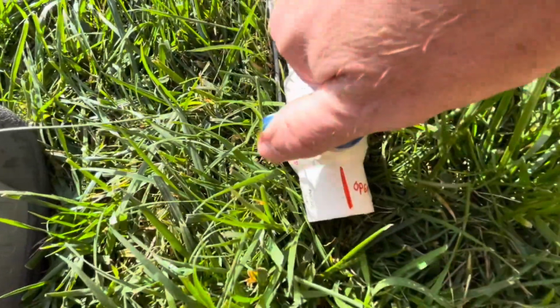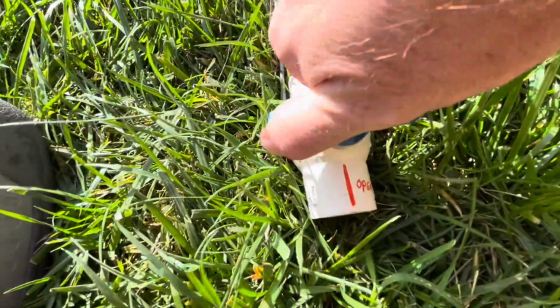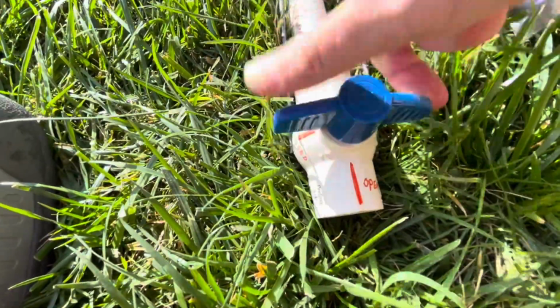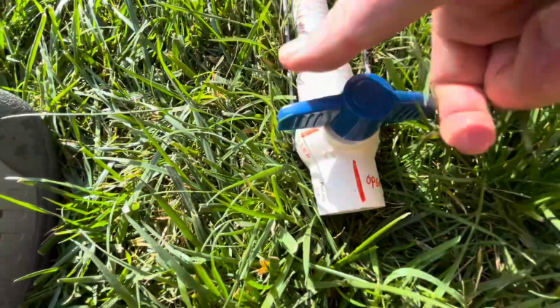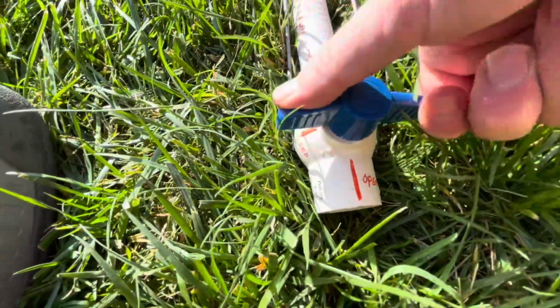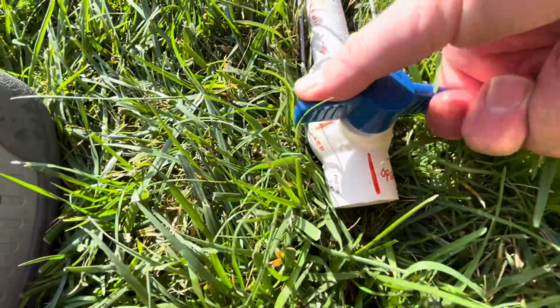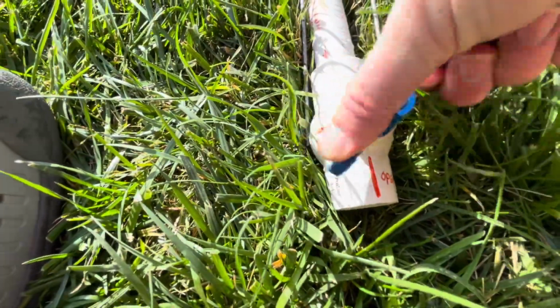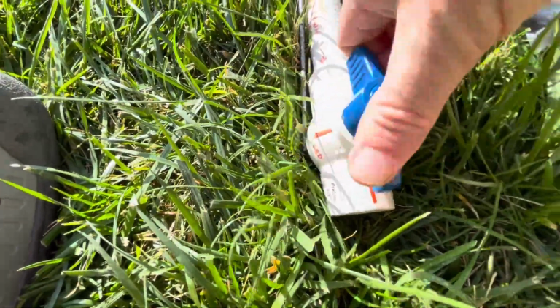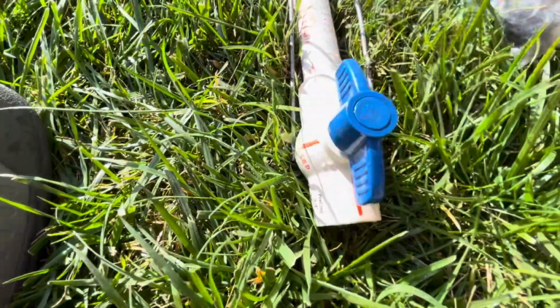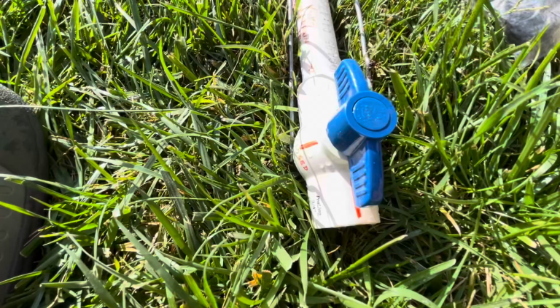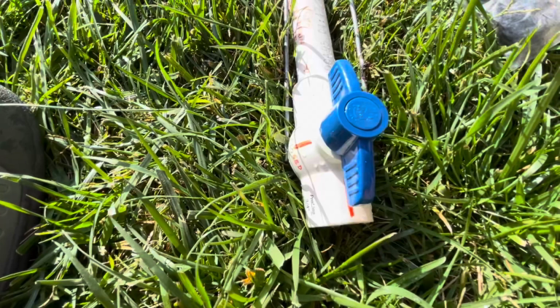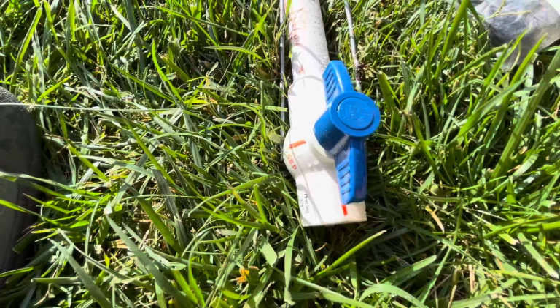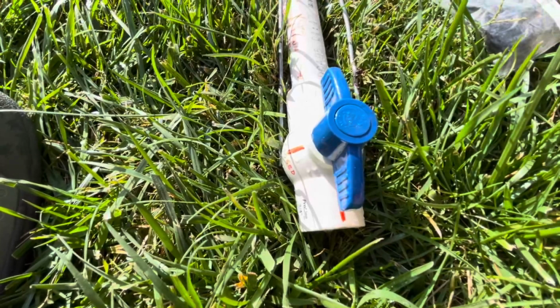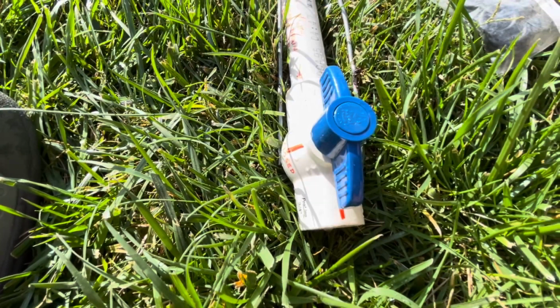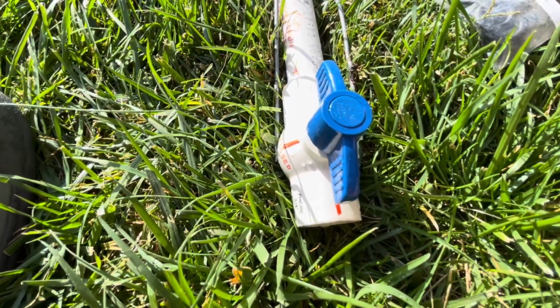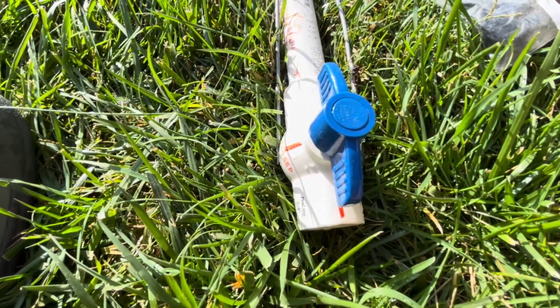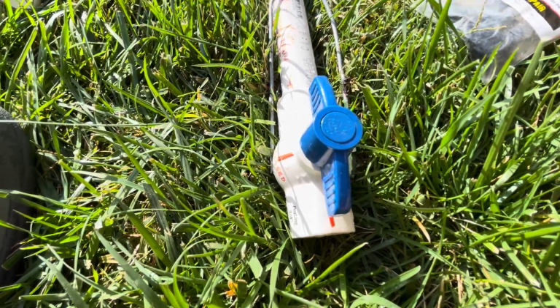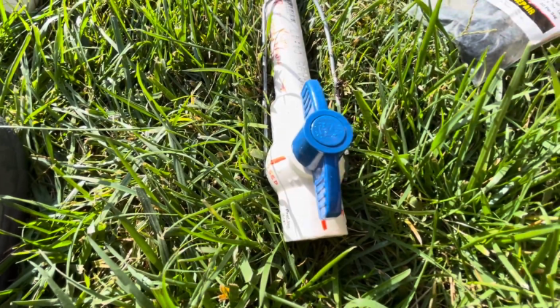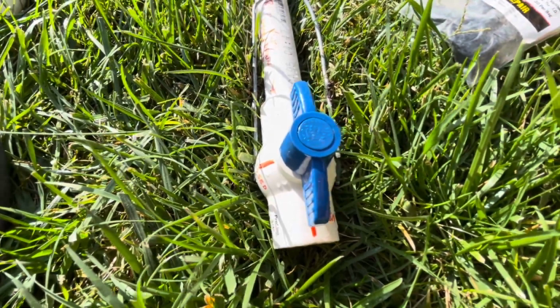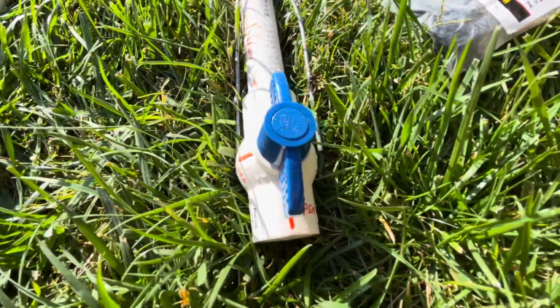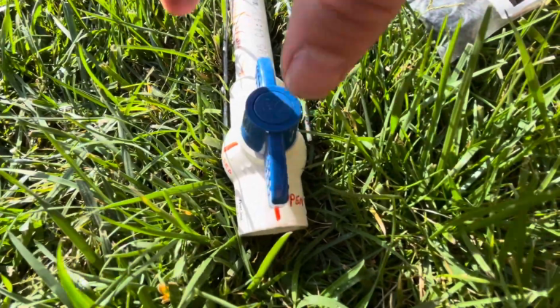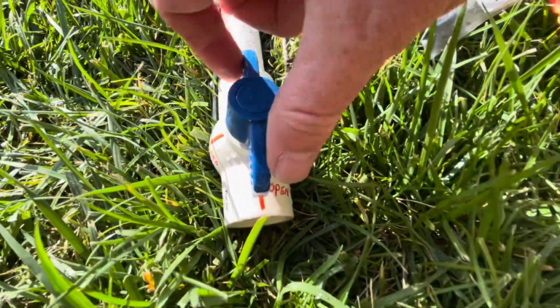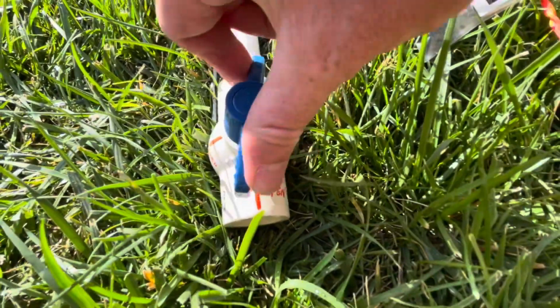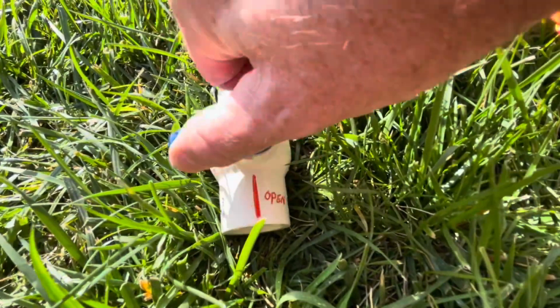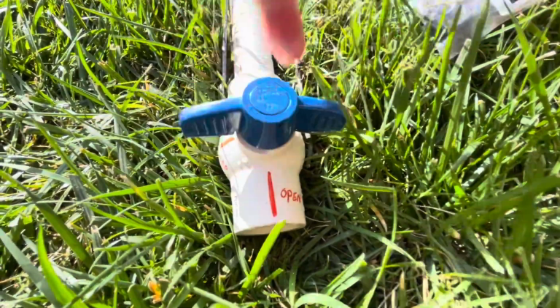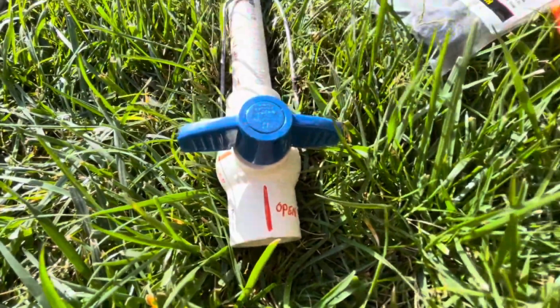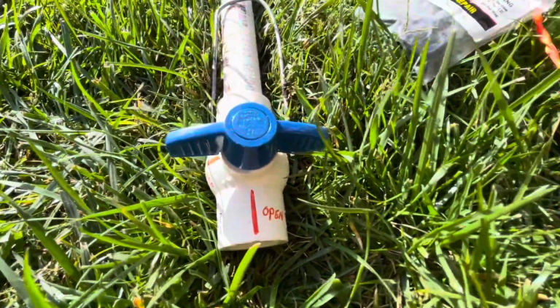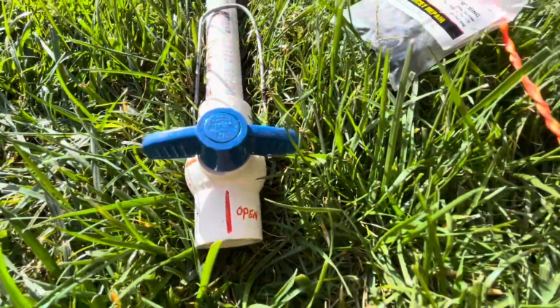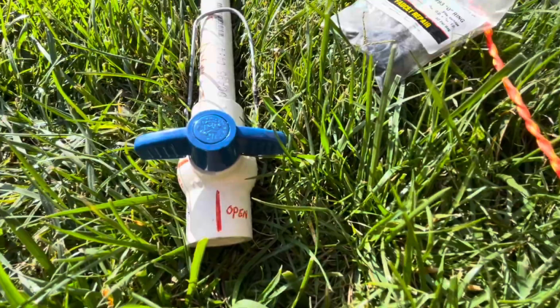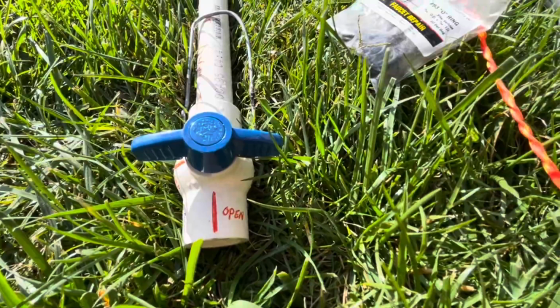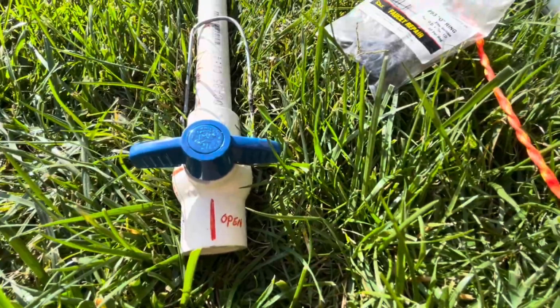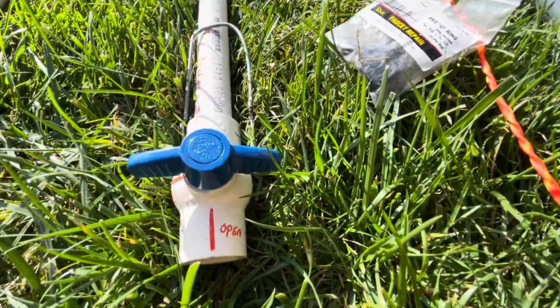I also have a depressurization emergency valve that is glued on this end. If you need to, in an emergency, you can depressurize the system and it'll all go out like that, and then you turn it back like this to re-pressurize the system.